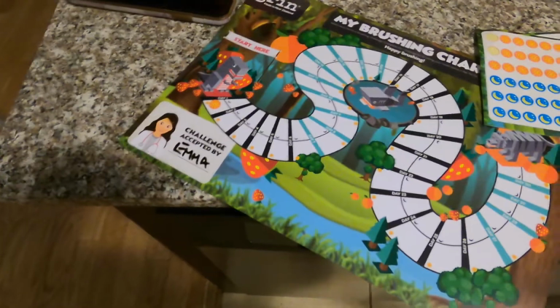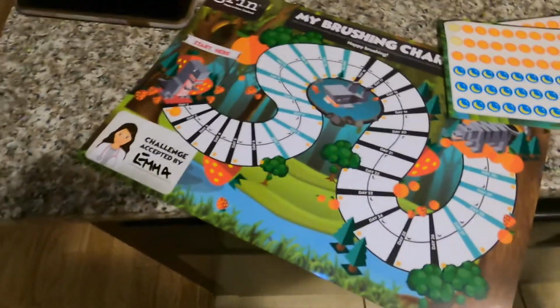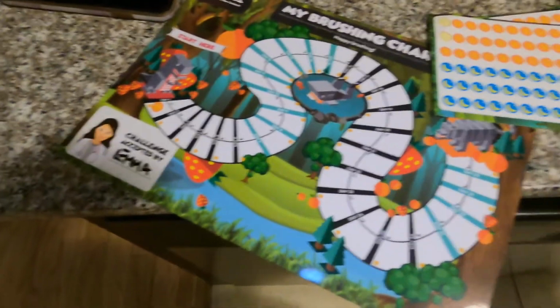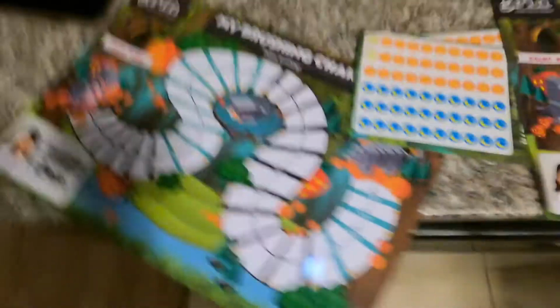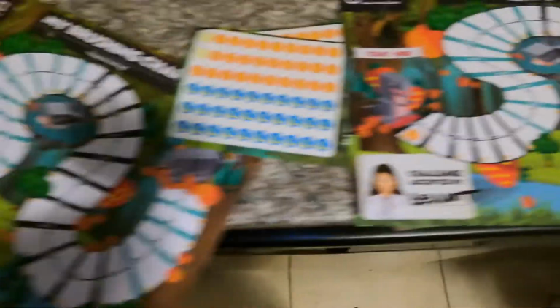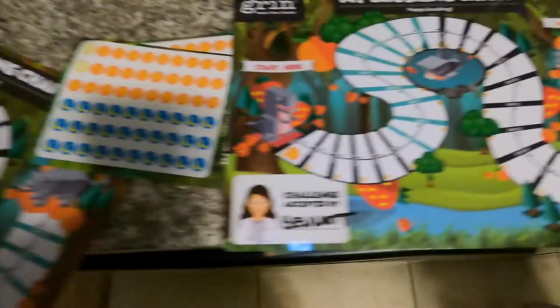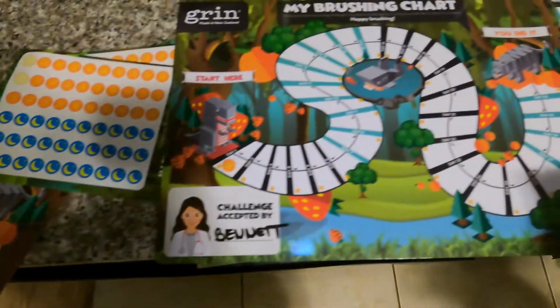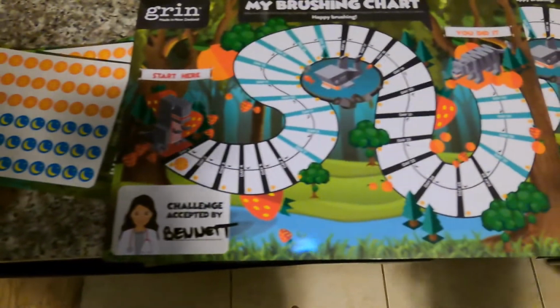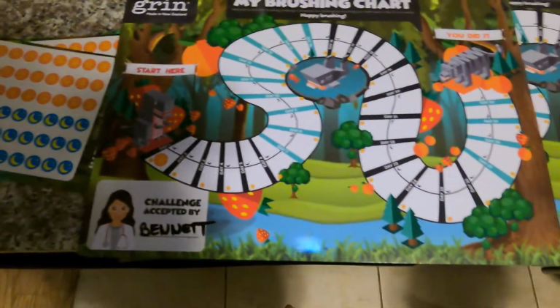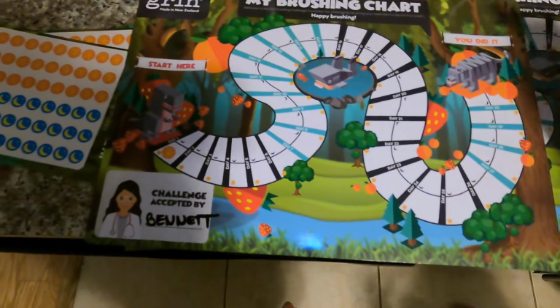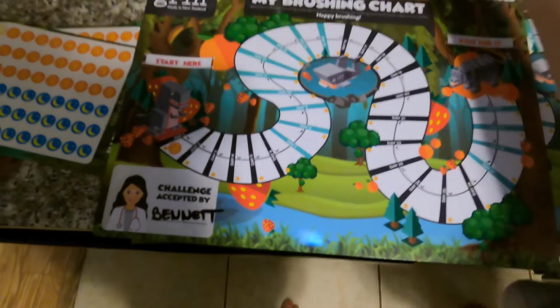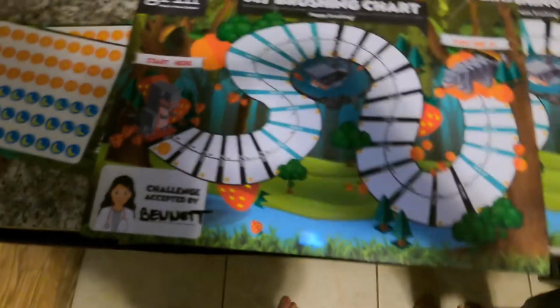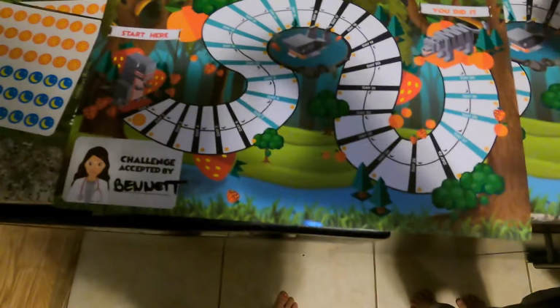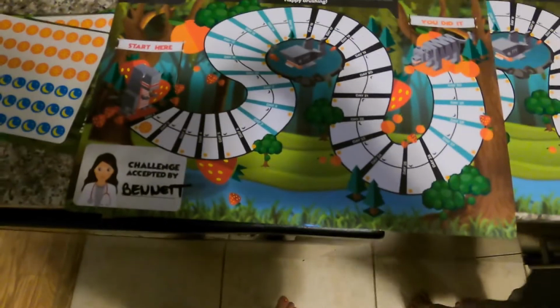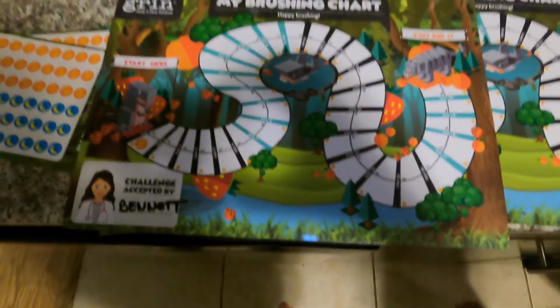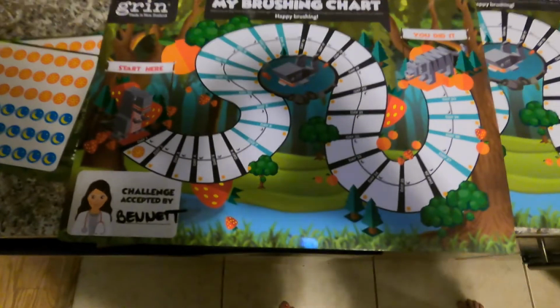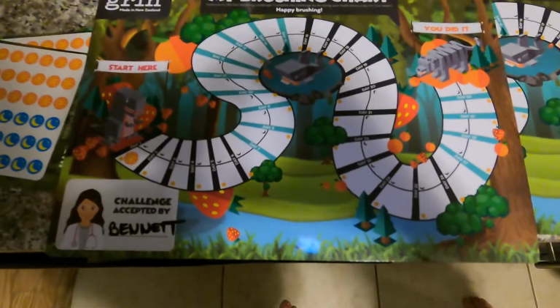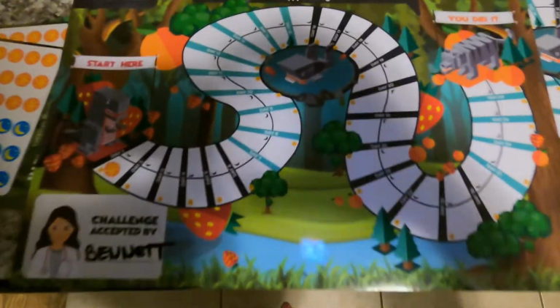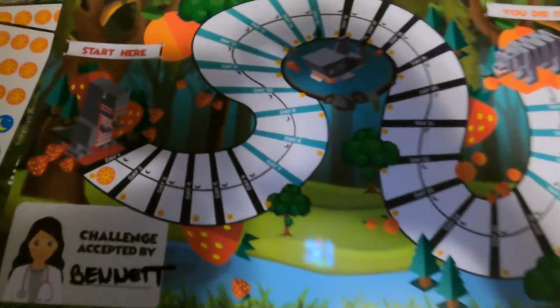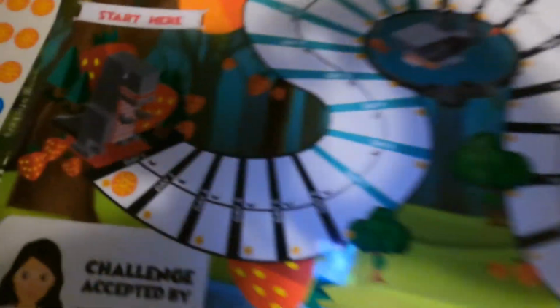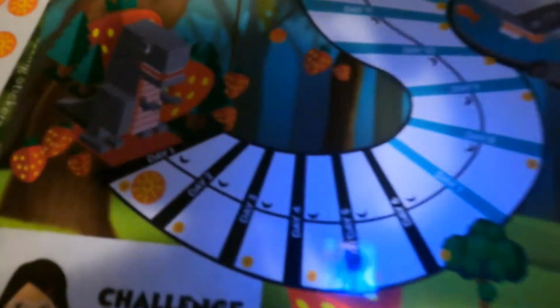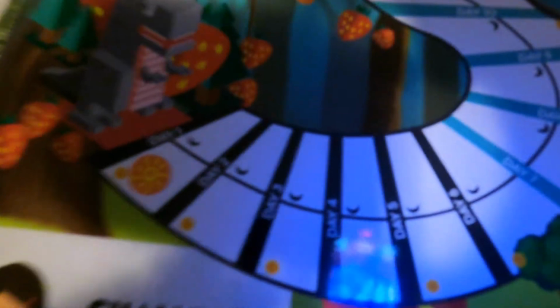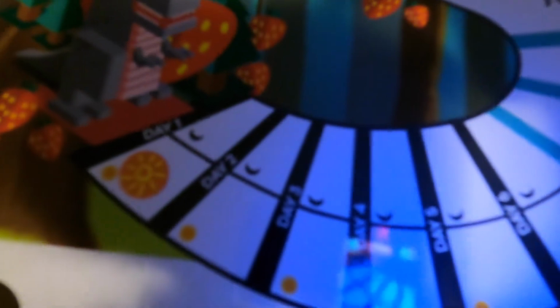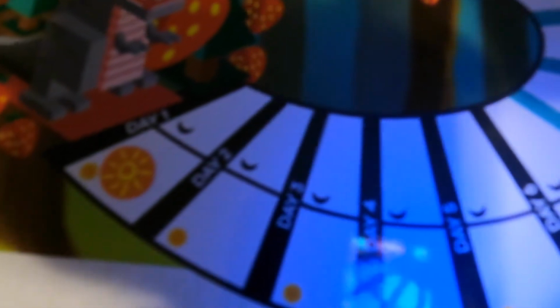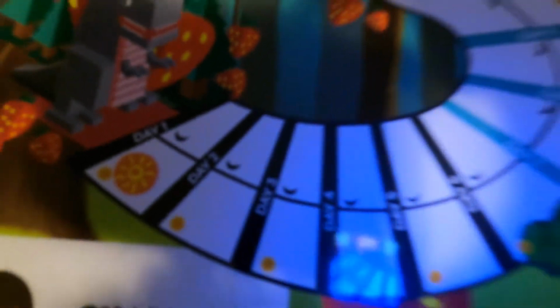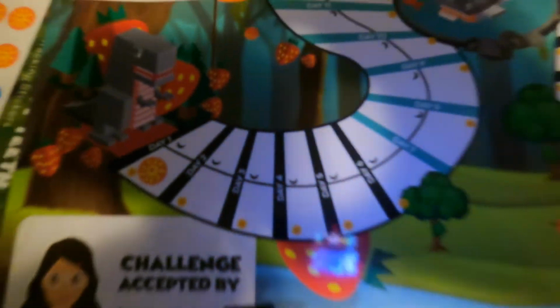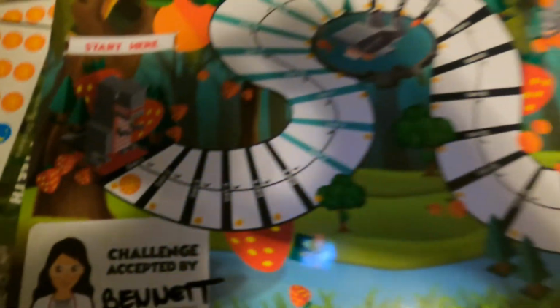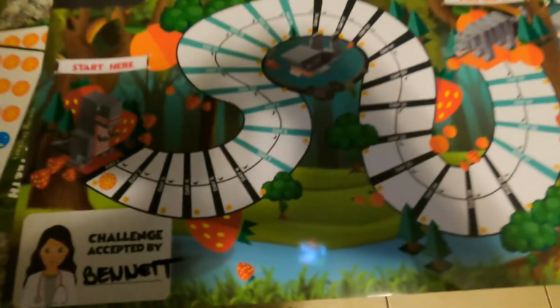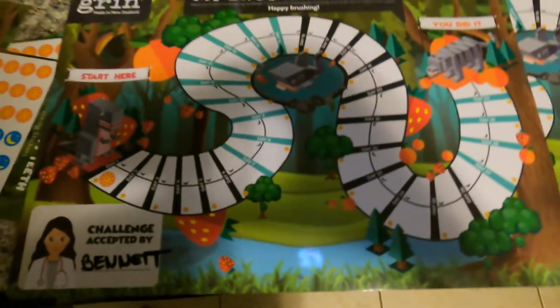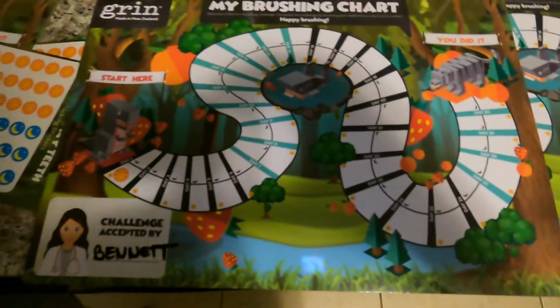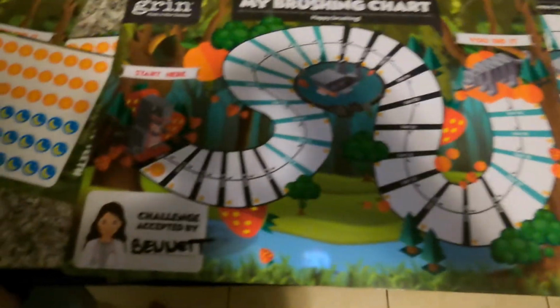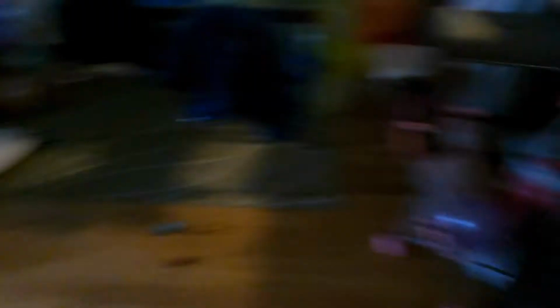So this is the brushing chart I mentioned before. I put their names on it so they can identify their own, and we put the stickers on morning and night — they earn little stickers as well.